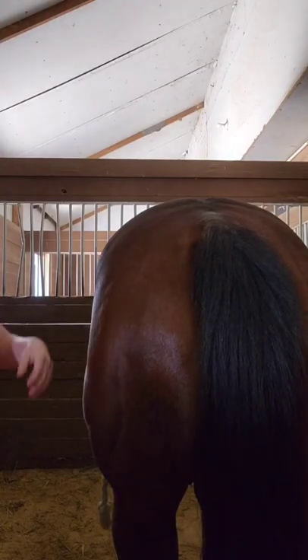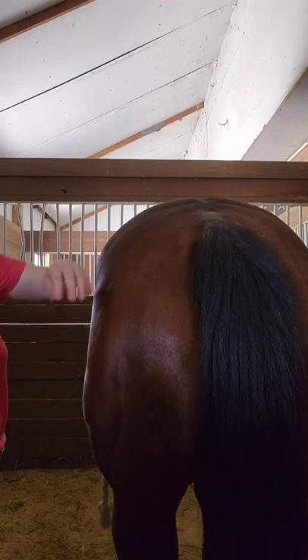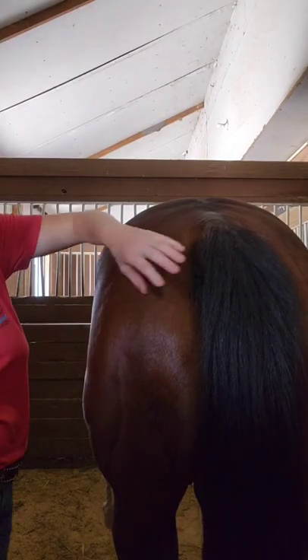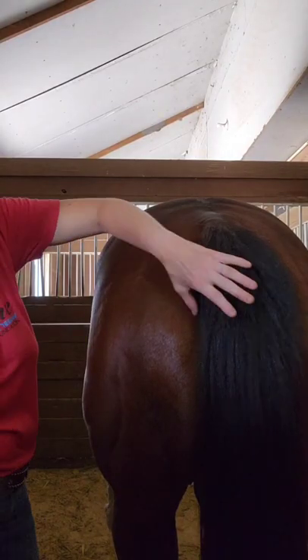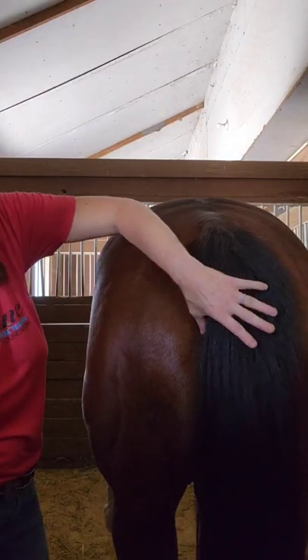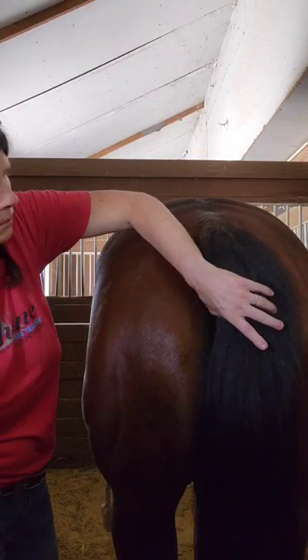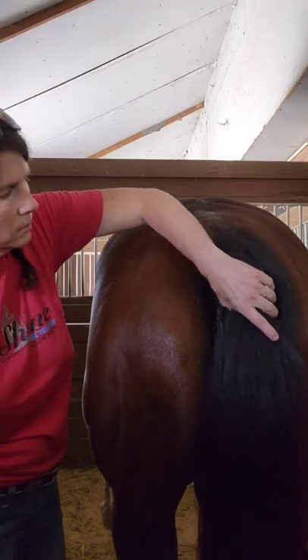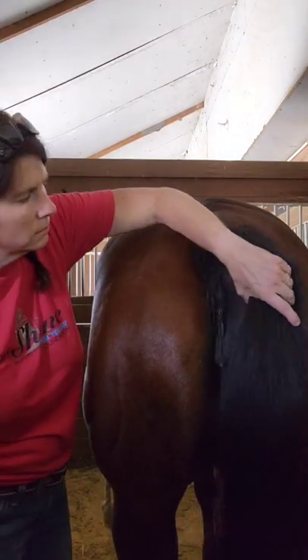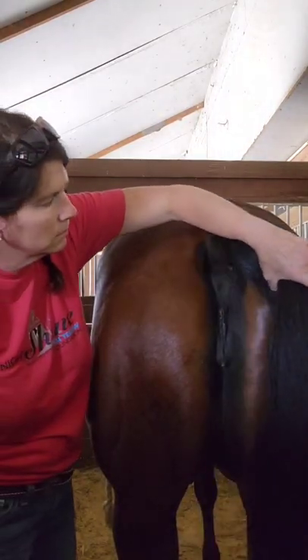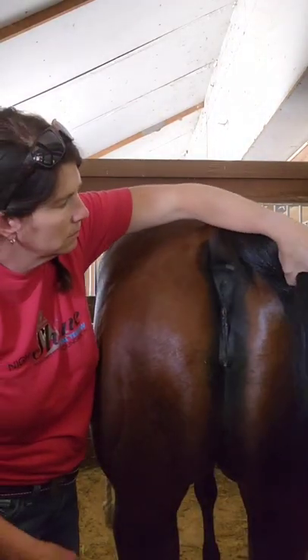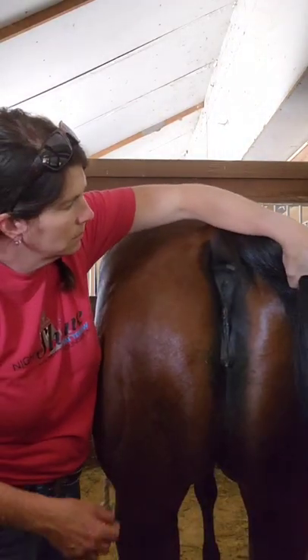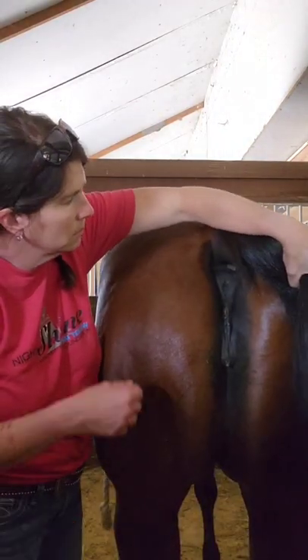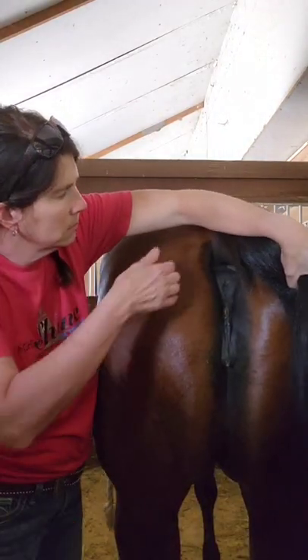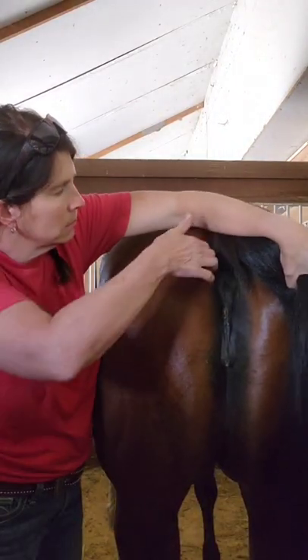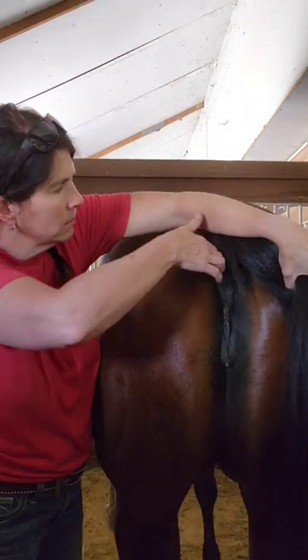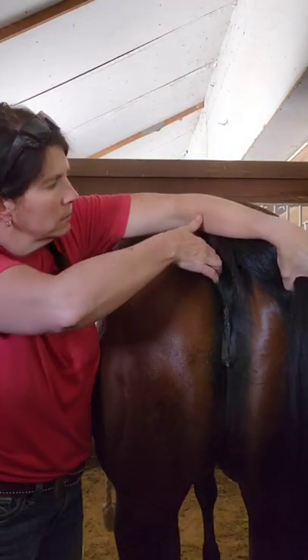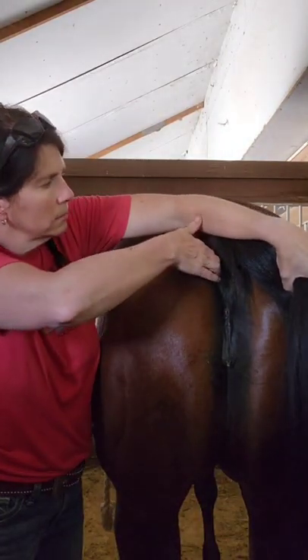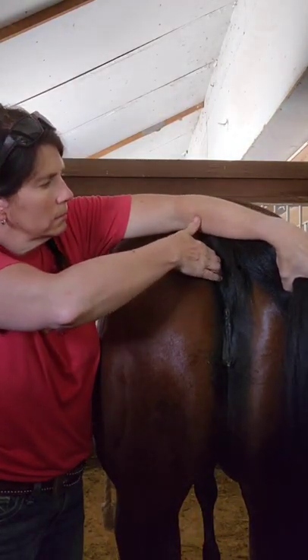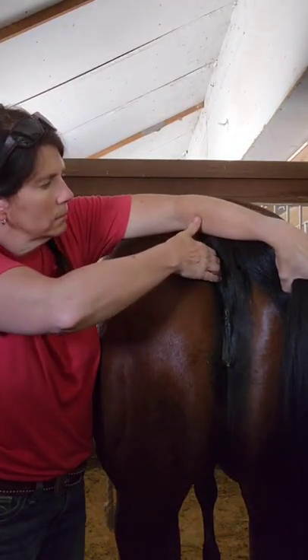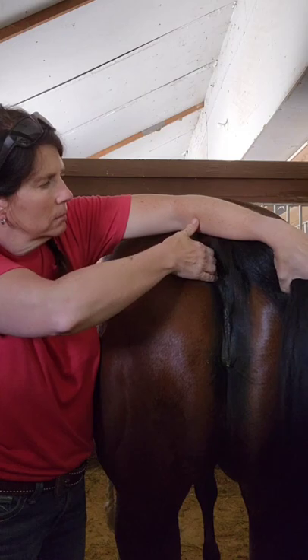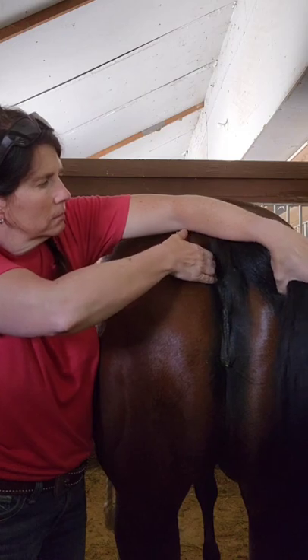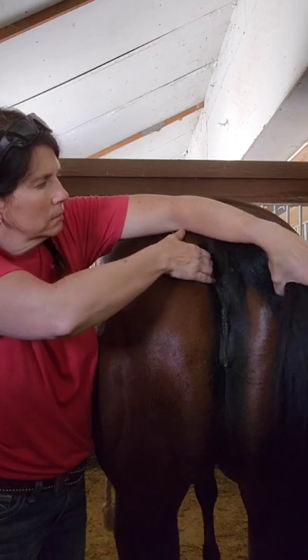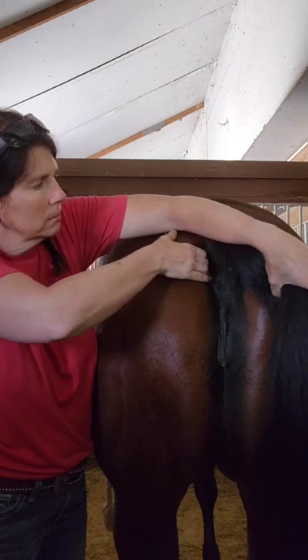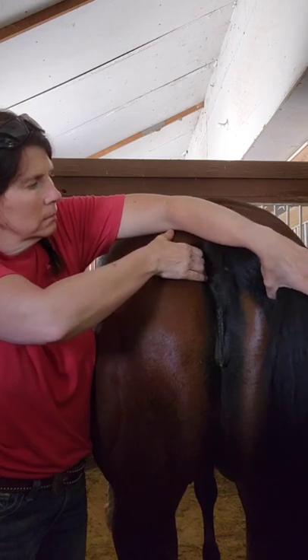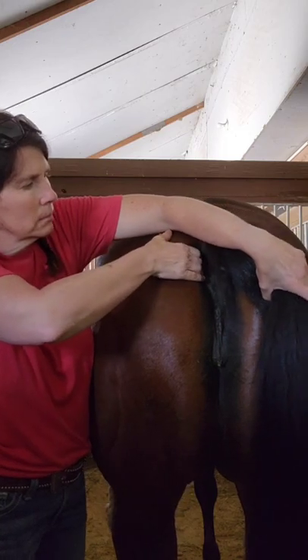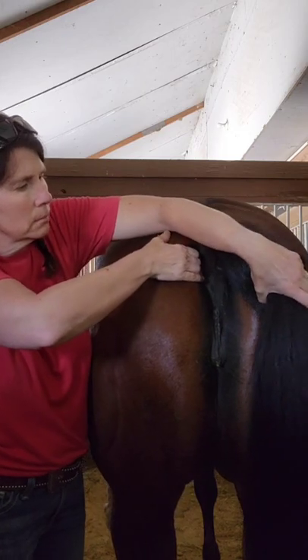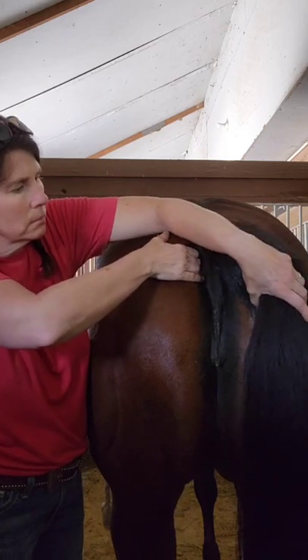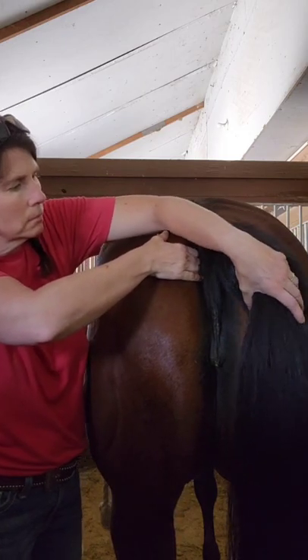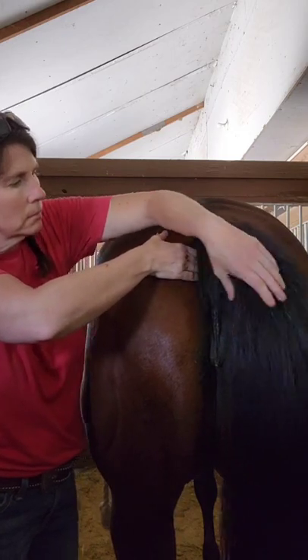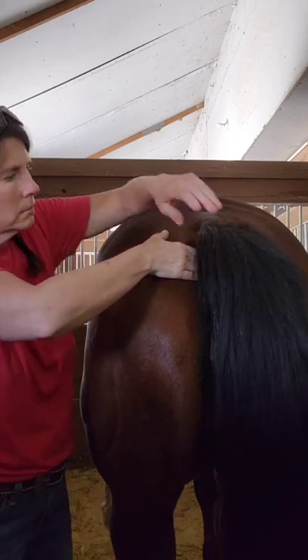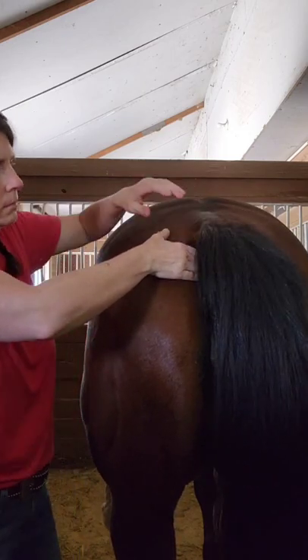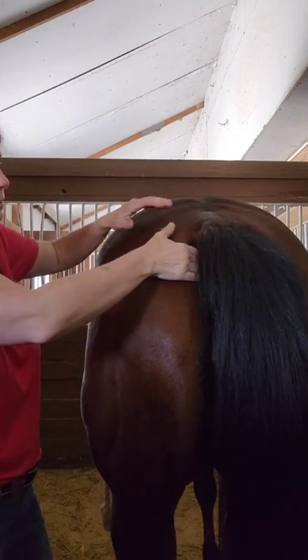This technique can reduce discomfort for mares during cycling. Place your fingers under the tail on the ligaments and slowly pull towards you.